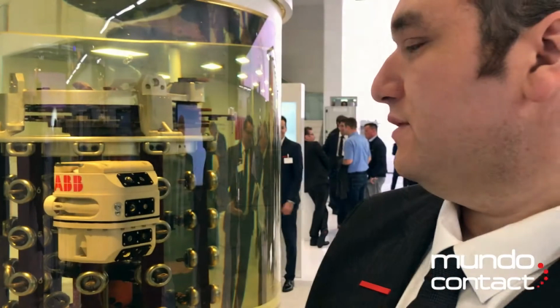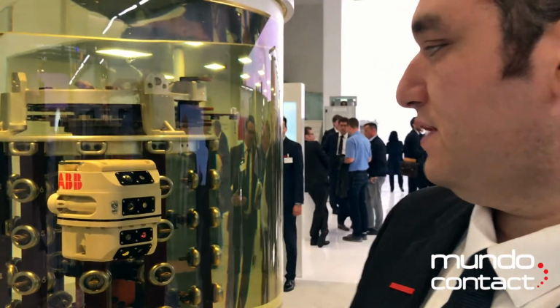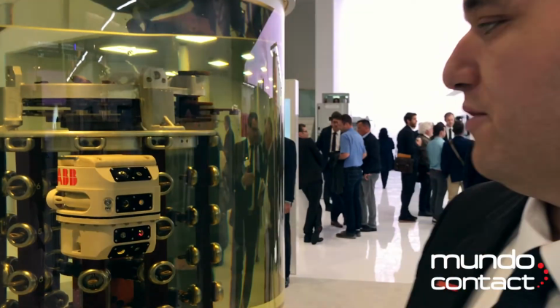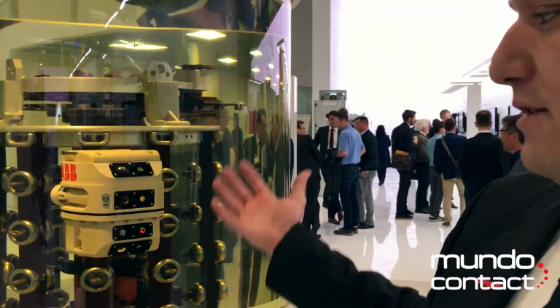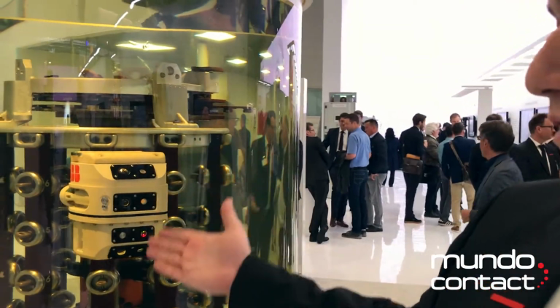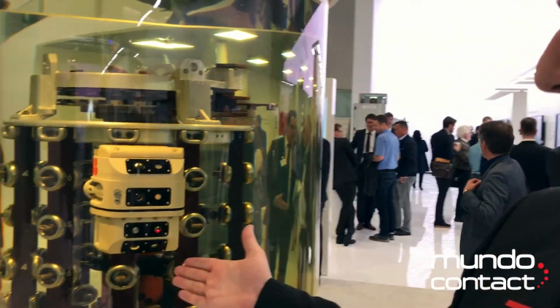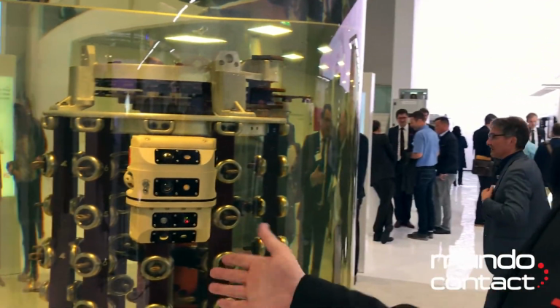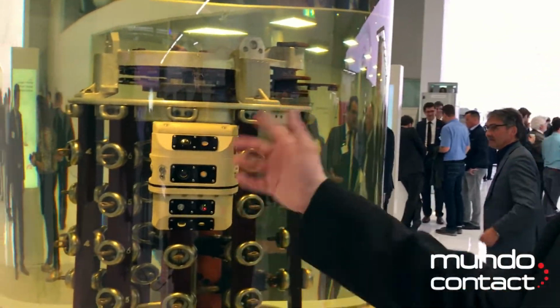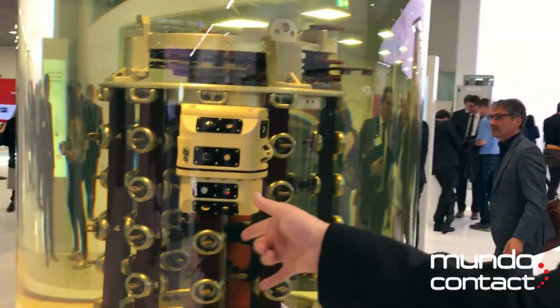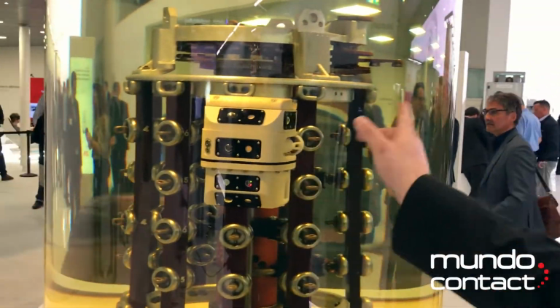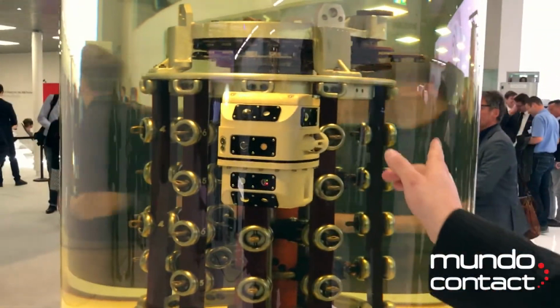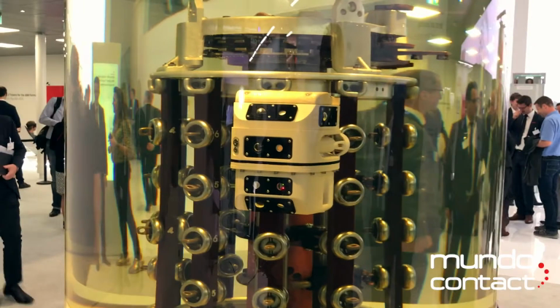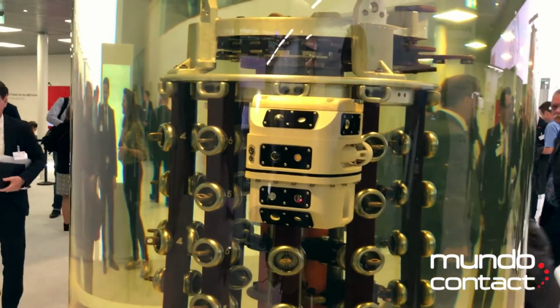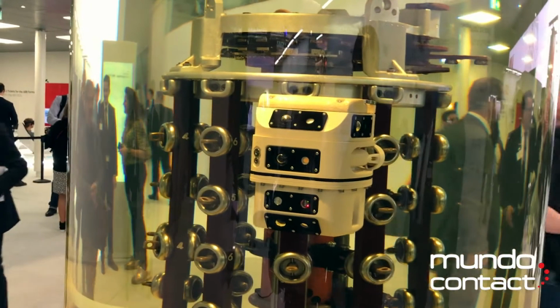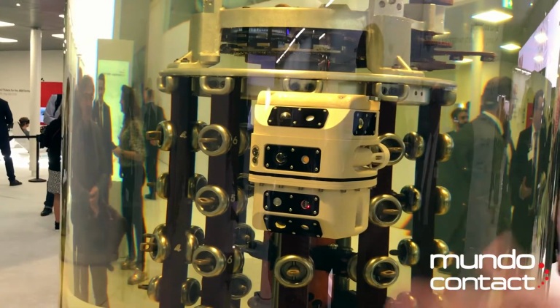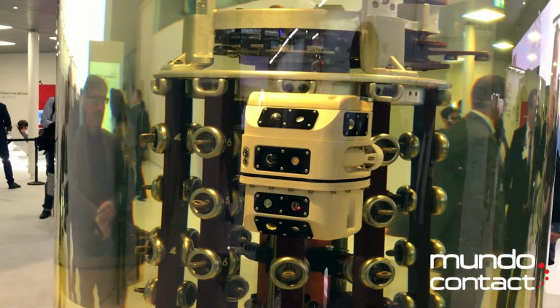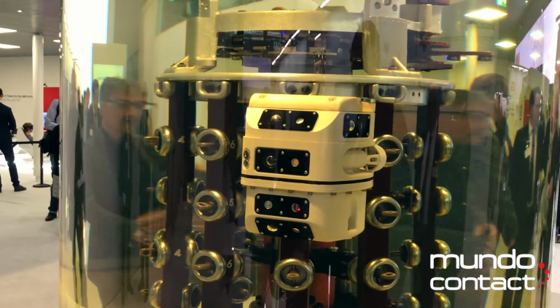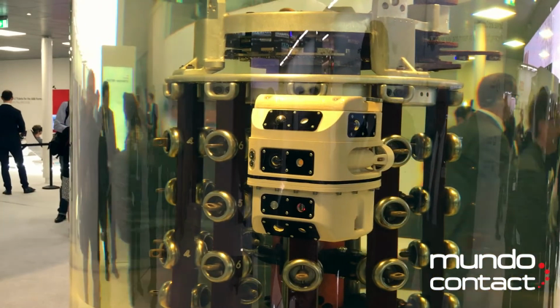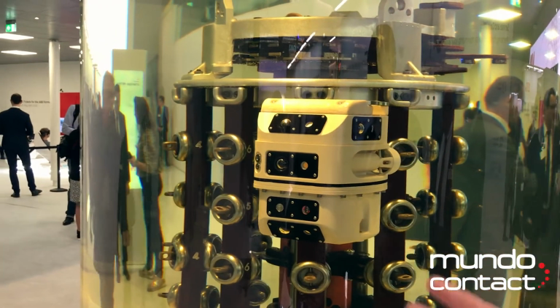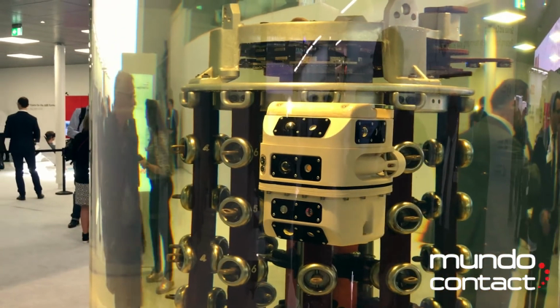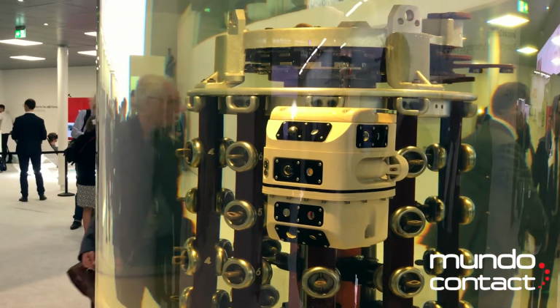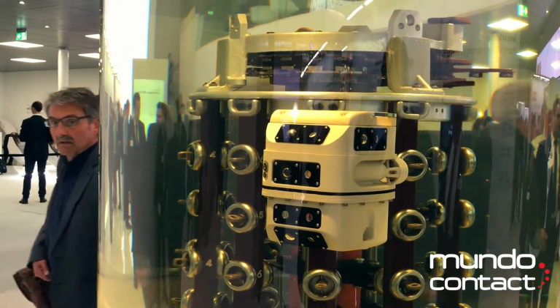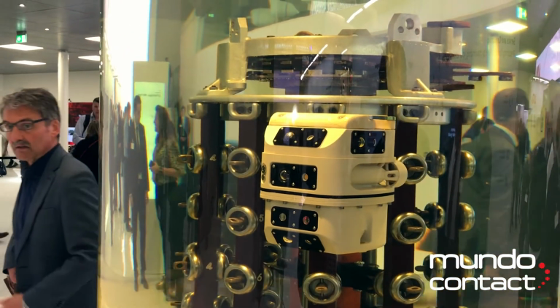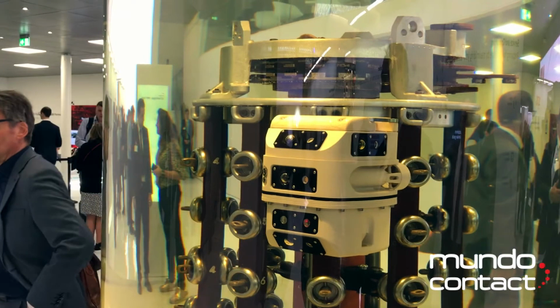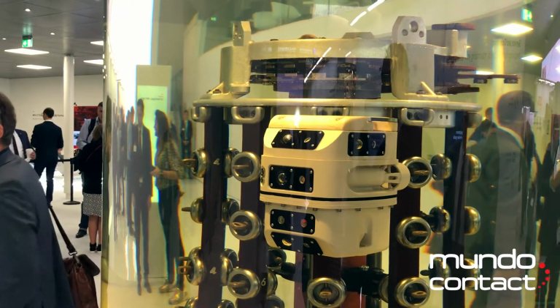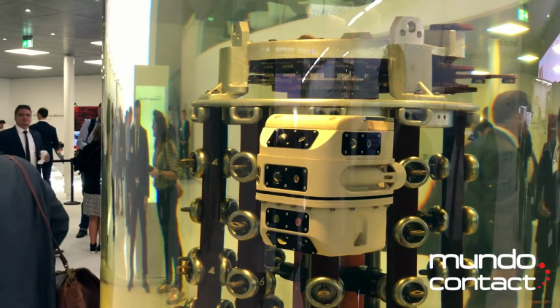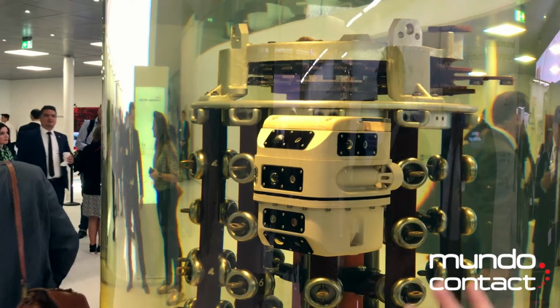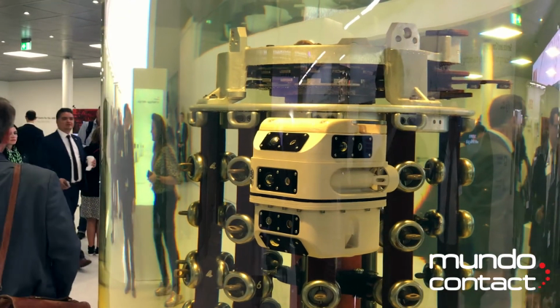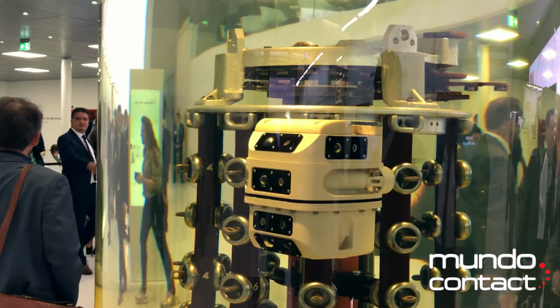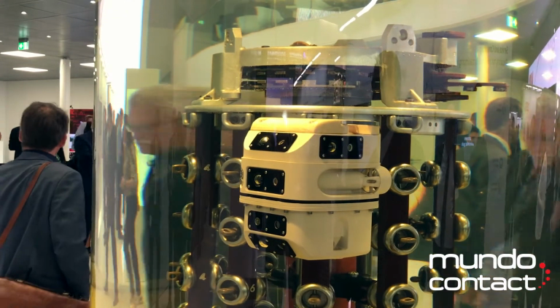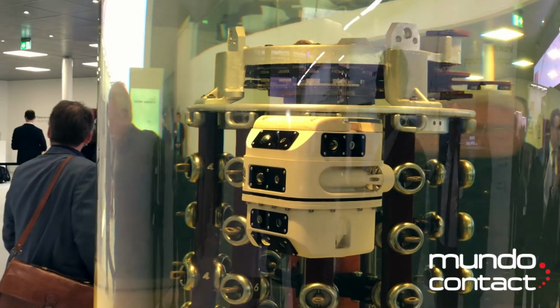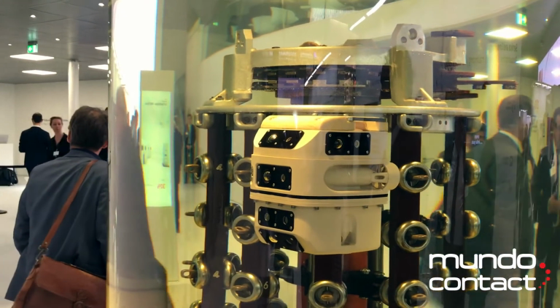On the robot you have four vision systems — three in the front and one on the side. It's completely tetherless, so it doesn't have a cable to get caught up in the structure of the transformer. And it's compatible with the transformer environment without contaminating it.